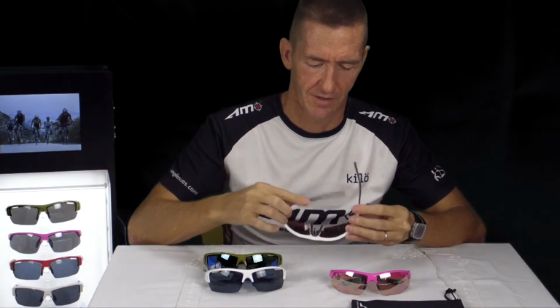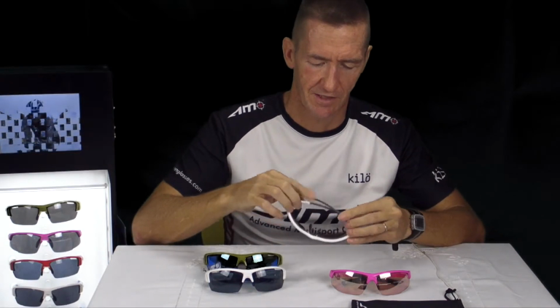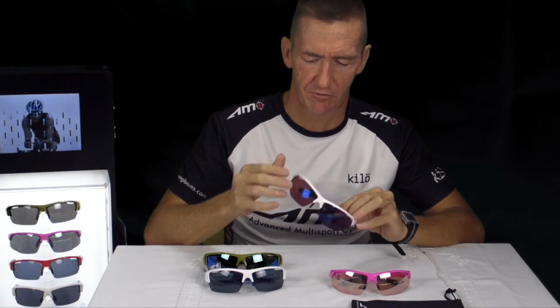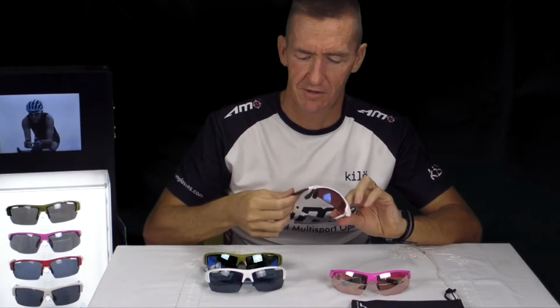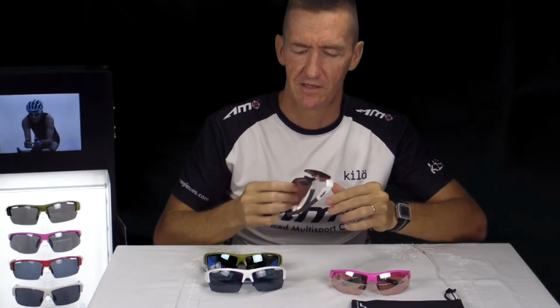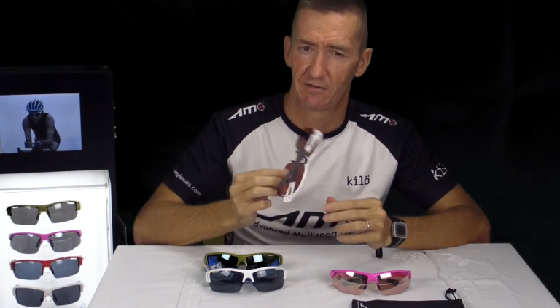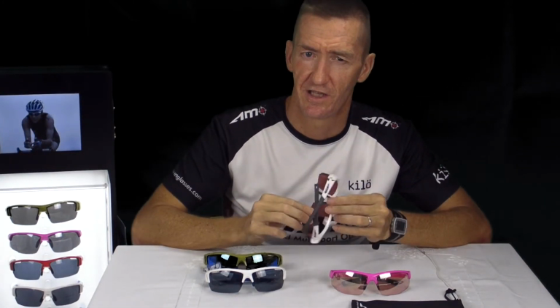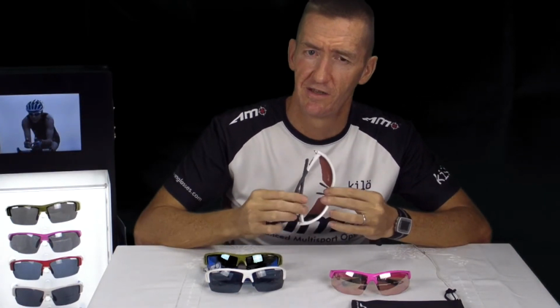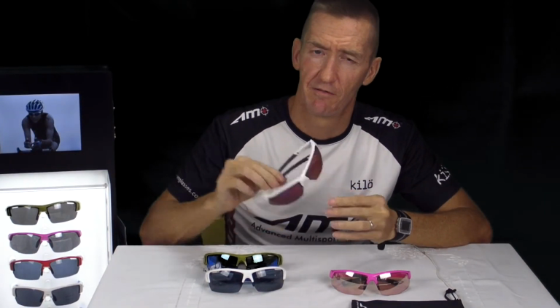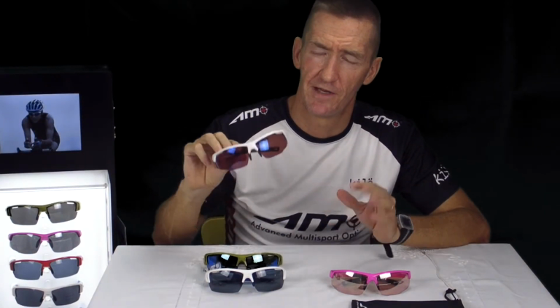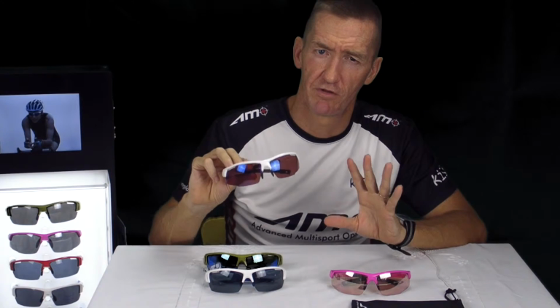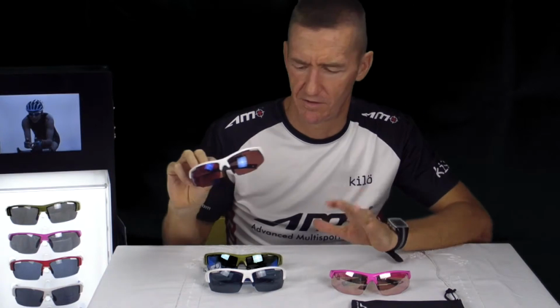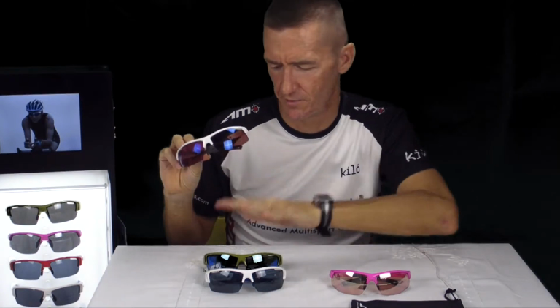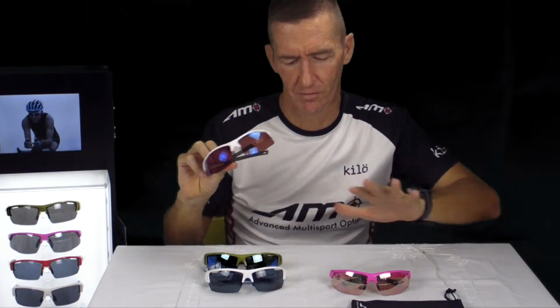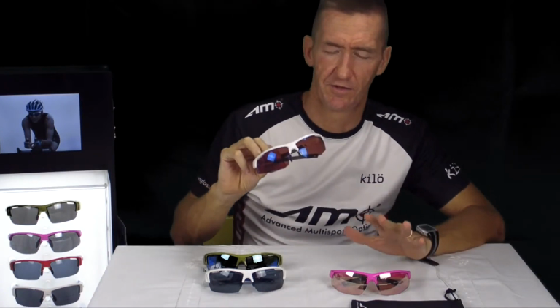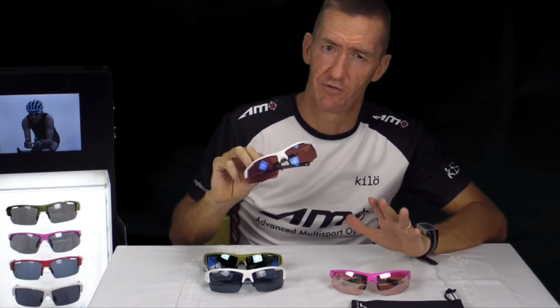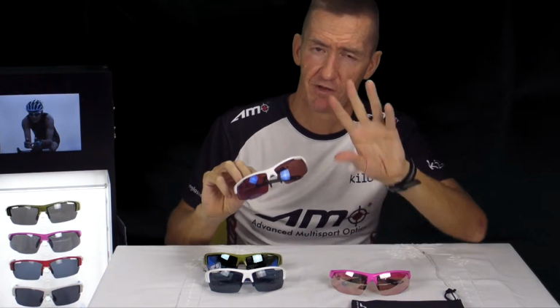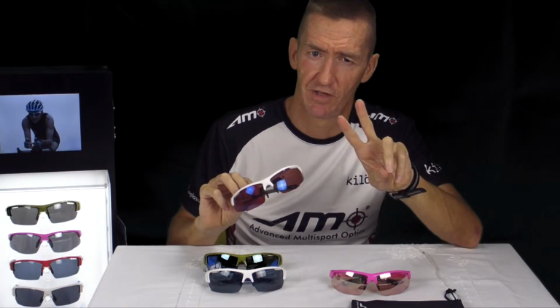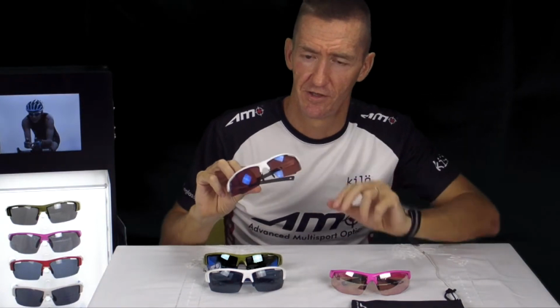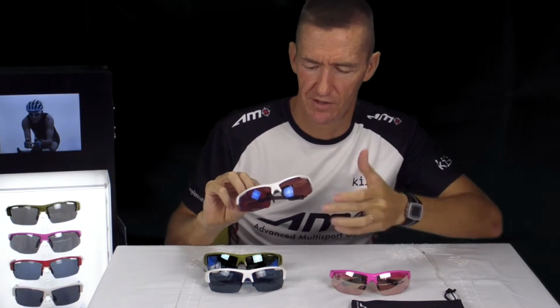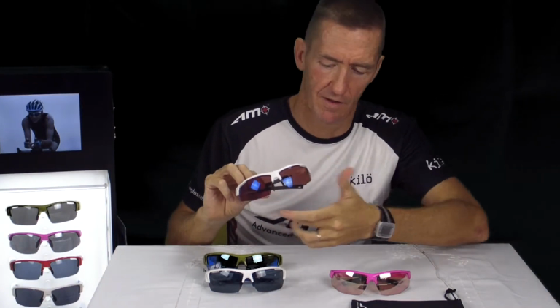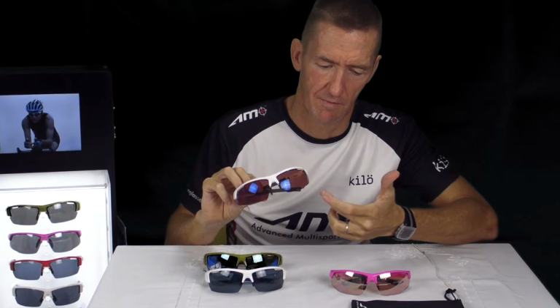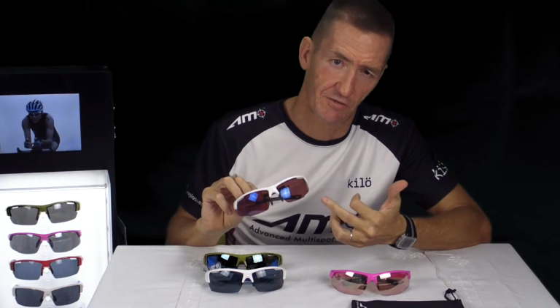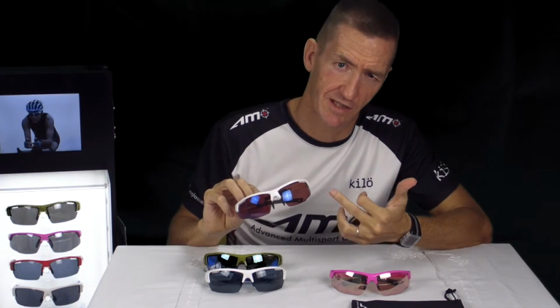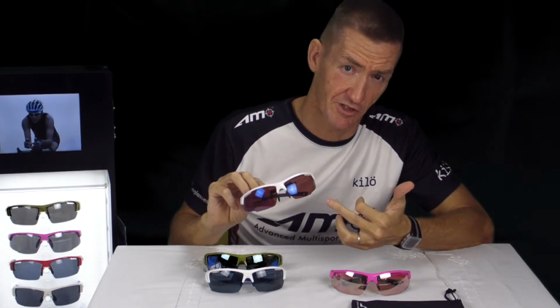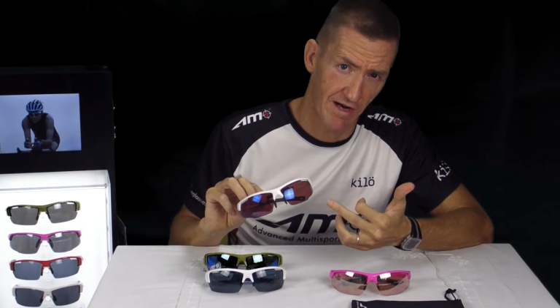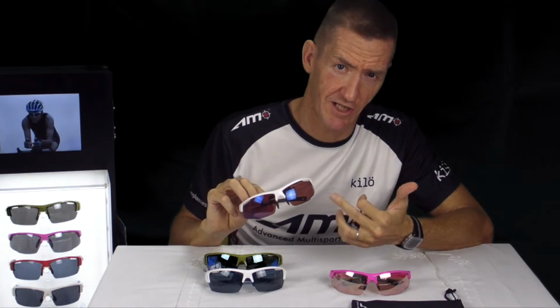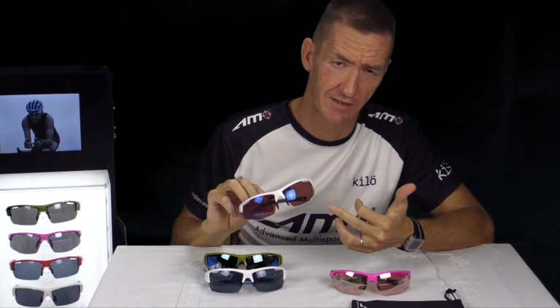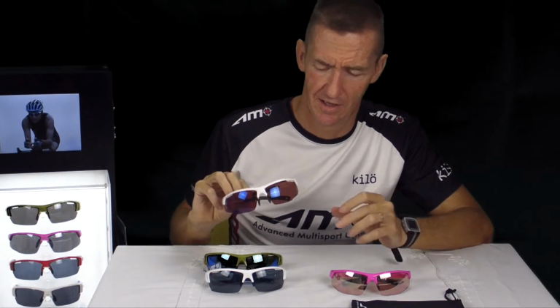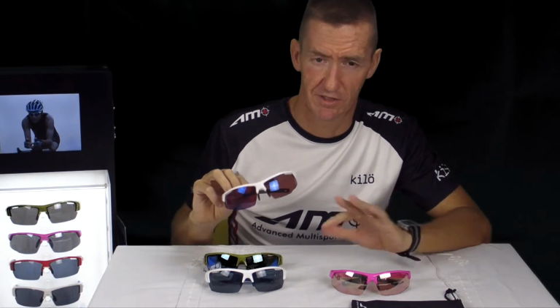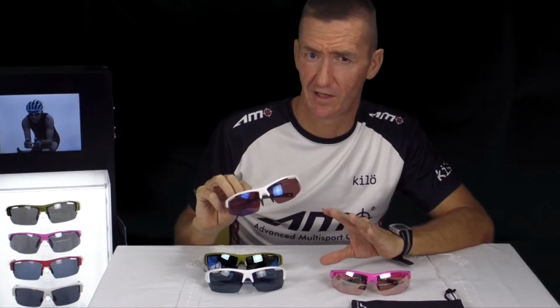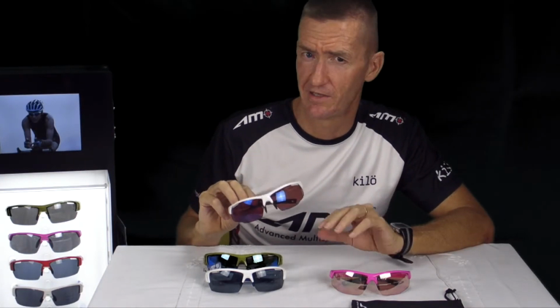The second thing I want to talk about is how to change the lenses. Each one of our Thunderstorm and Typhoon series comes with two lenses — one is a sunglasses lens, which is a graded or shaded lens, and the other one is a clear lens.